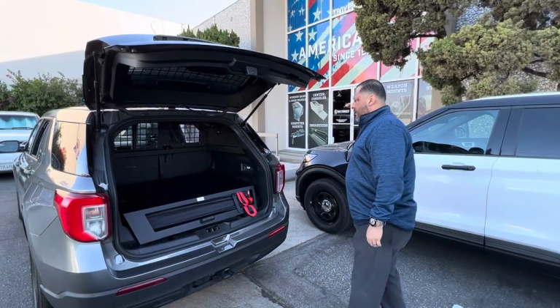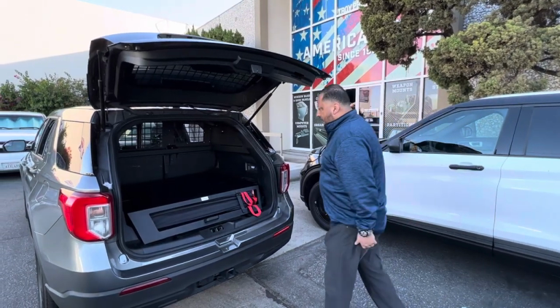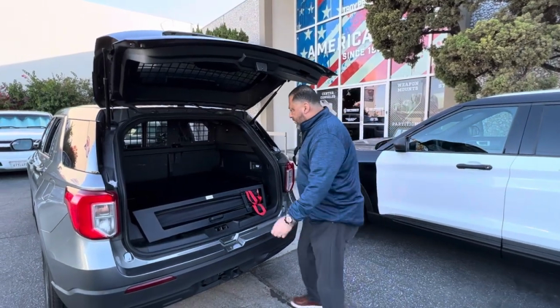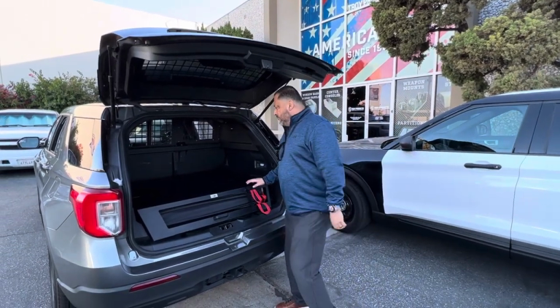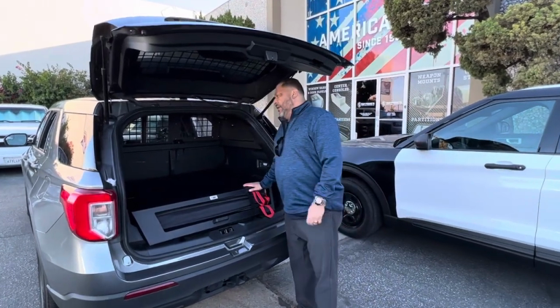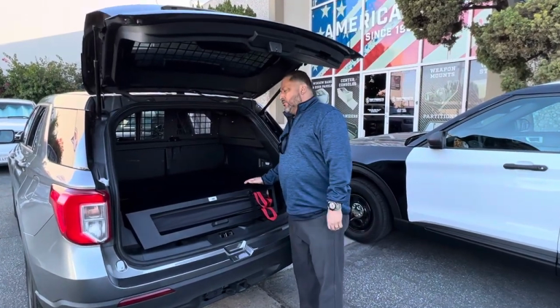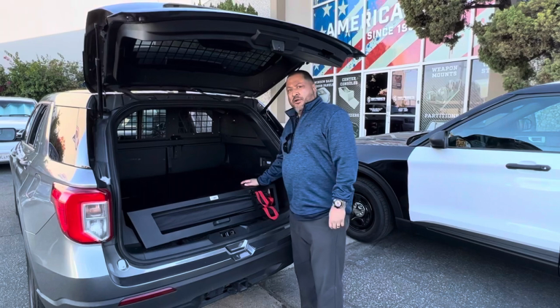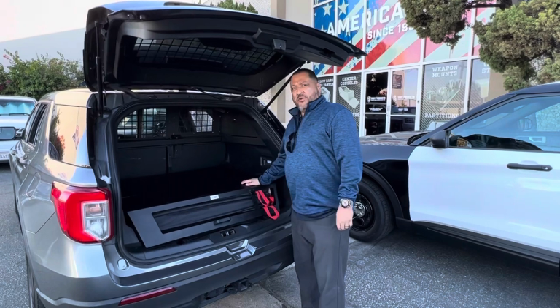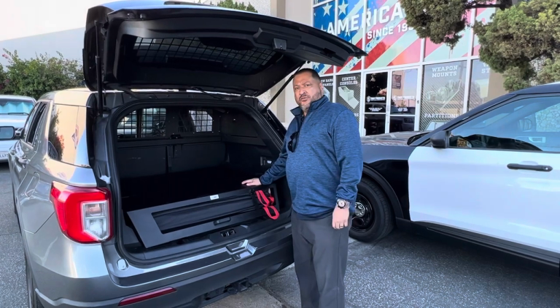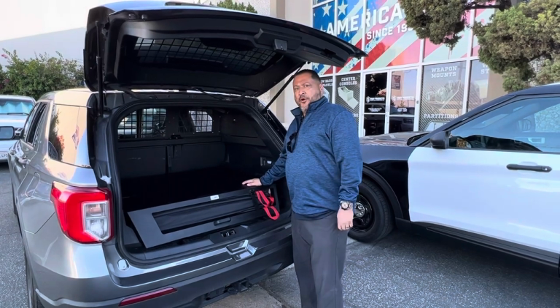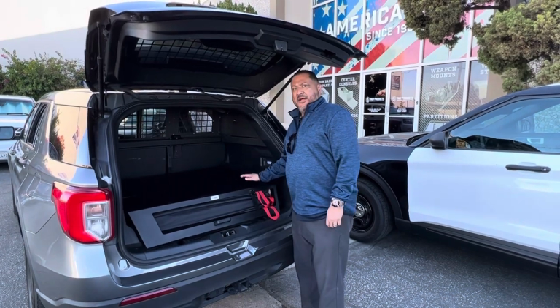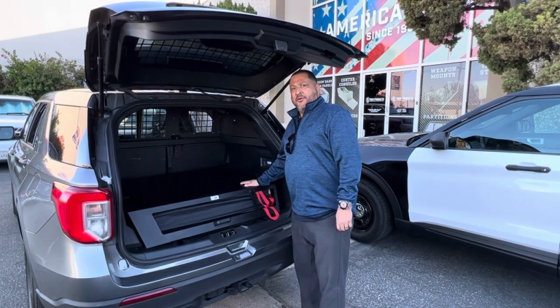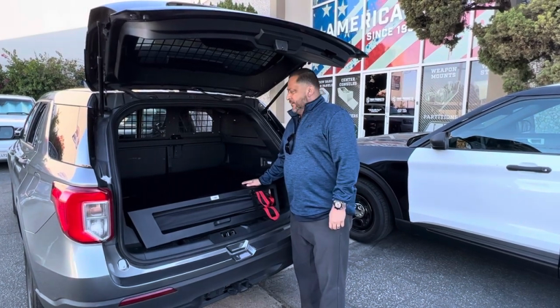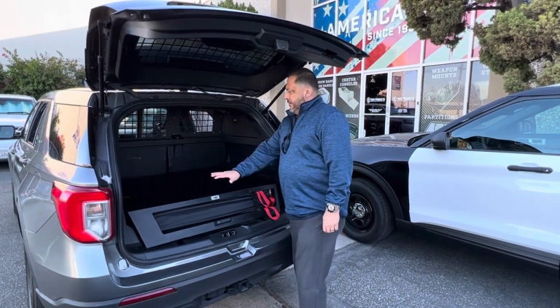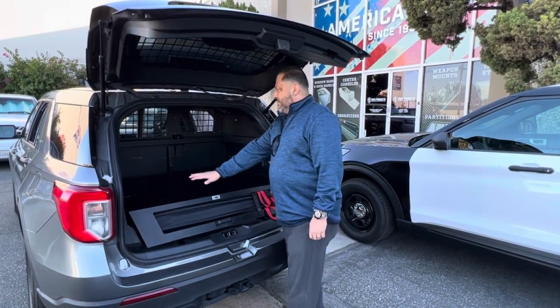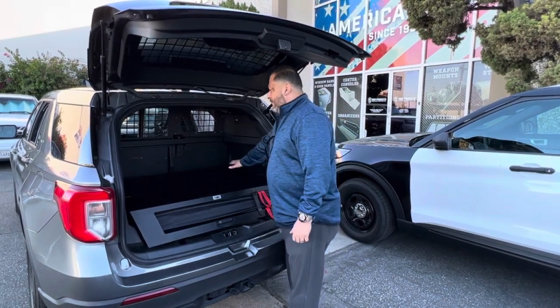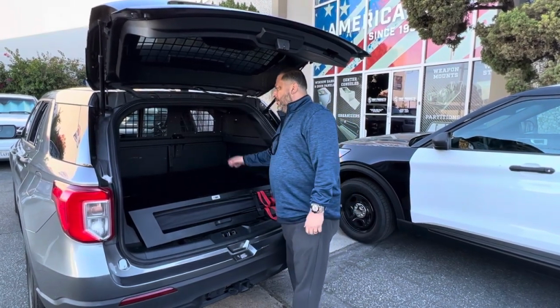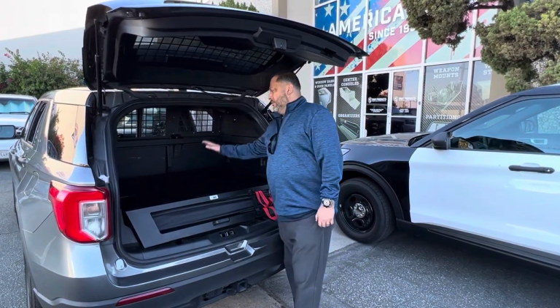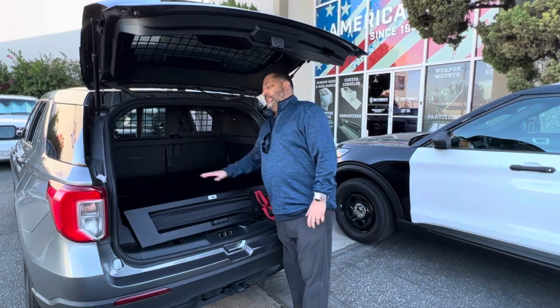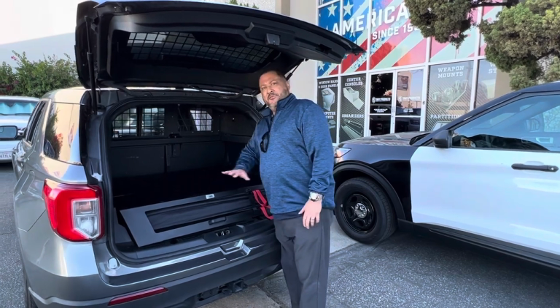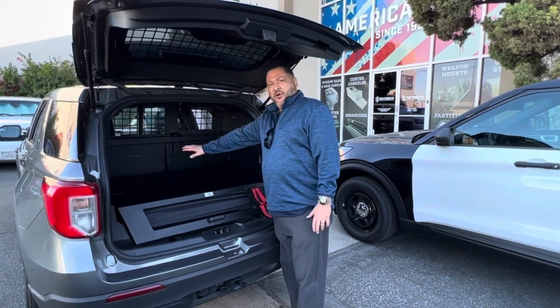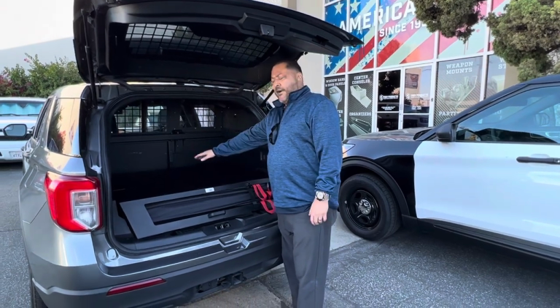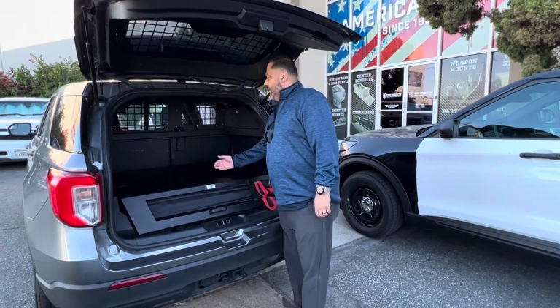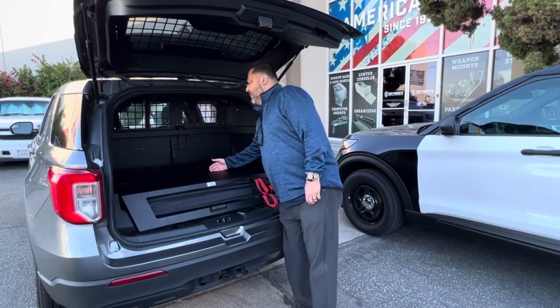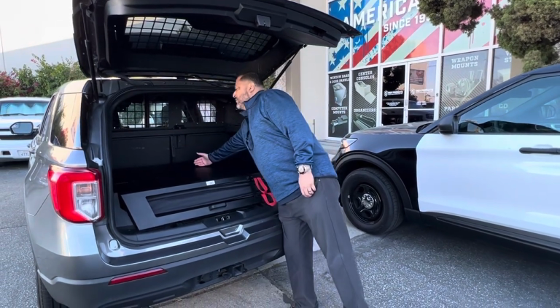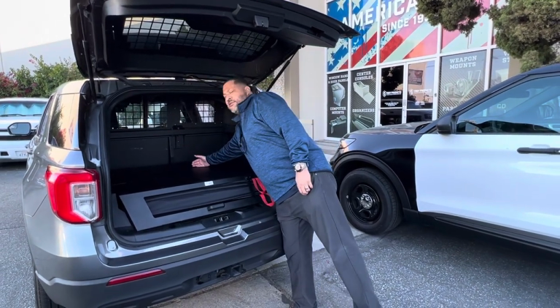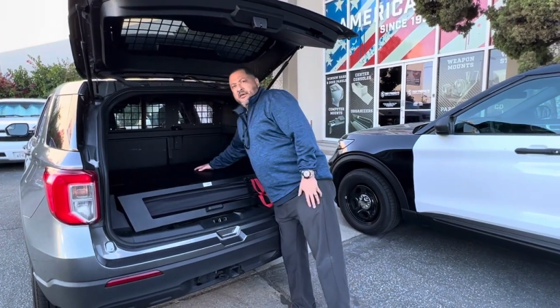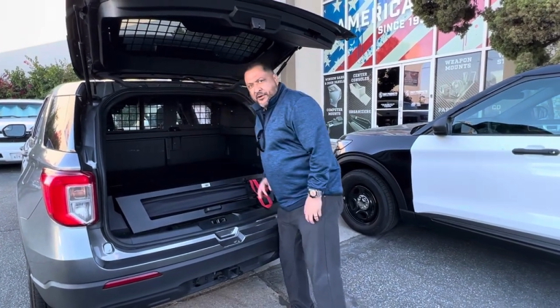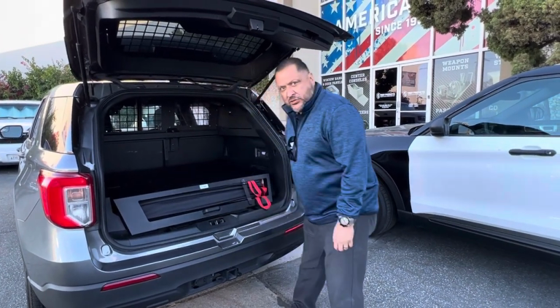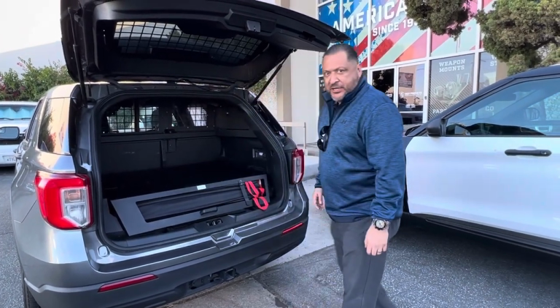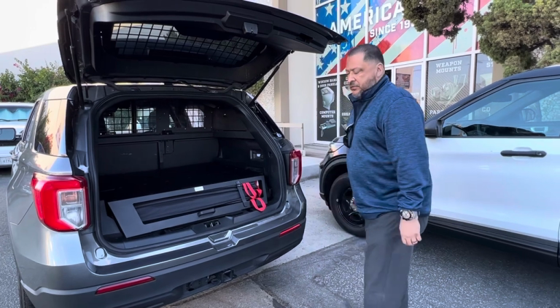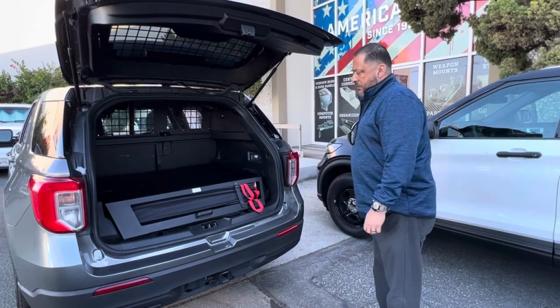Here we have the new 2021-2022 Ford PI cargo deck. It creates a flat floor. You have space for all your war bags, and you have additional space for an additional storage box if you need one.